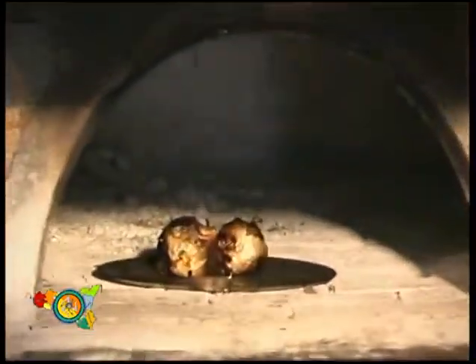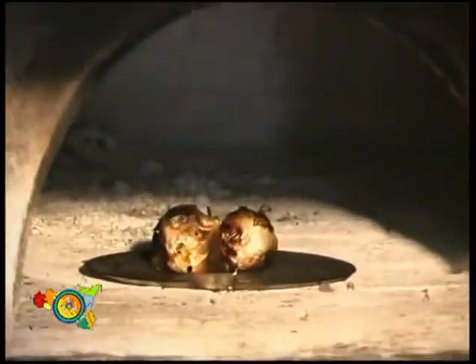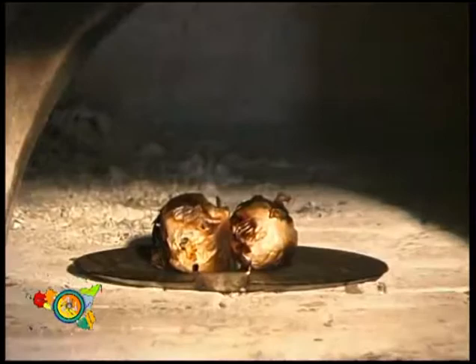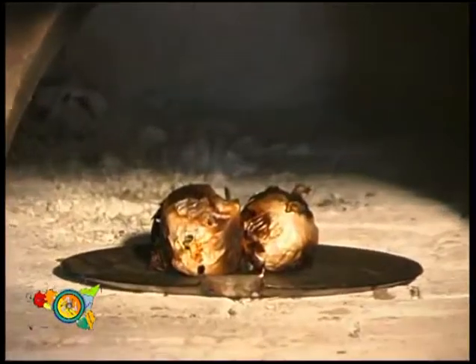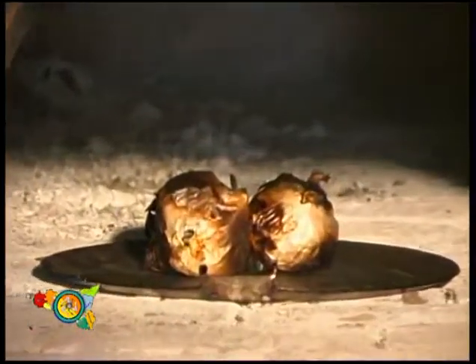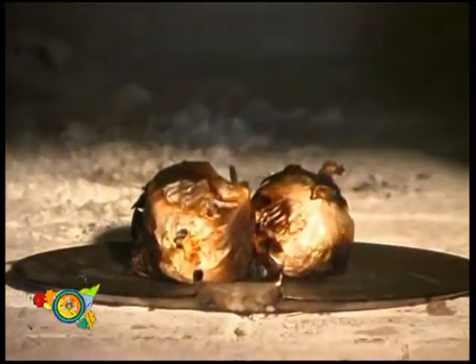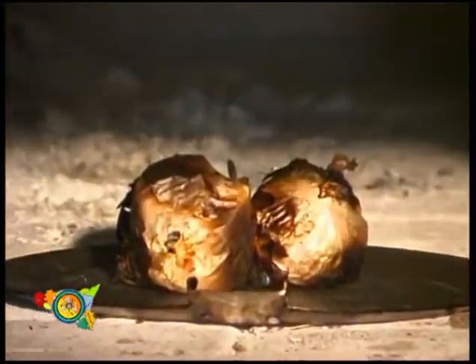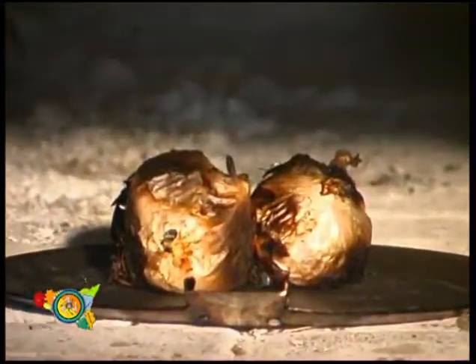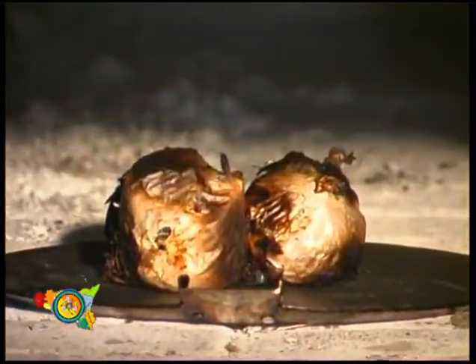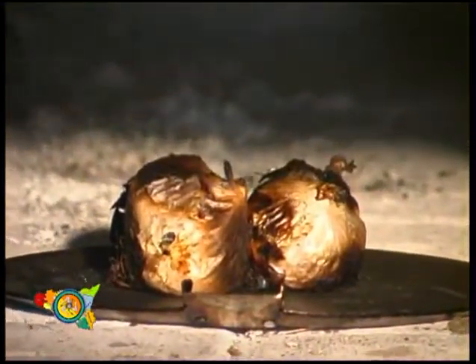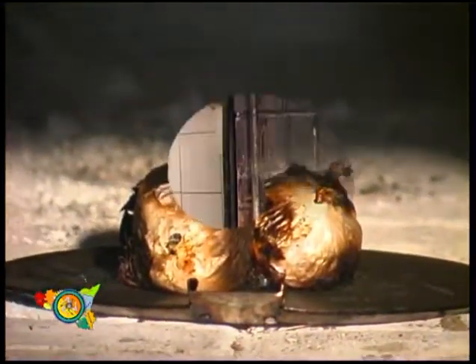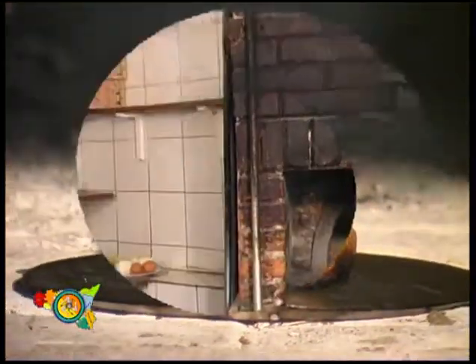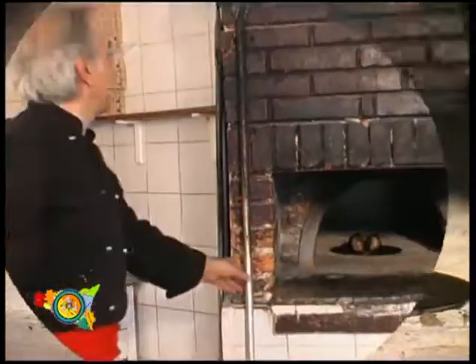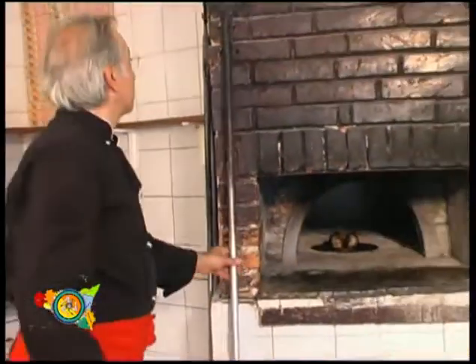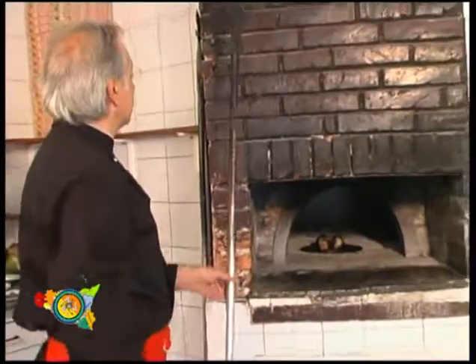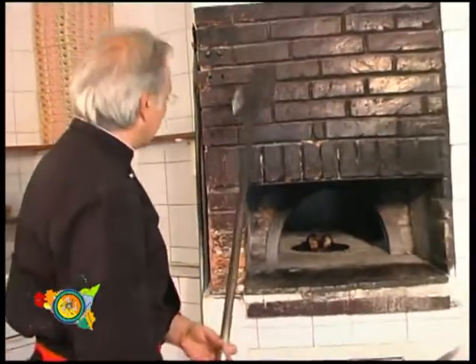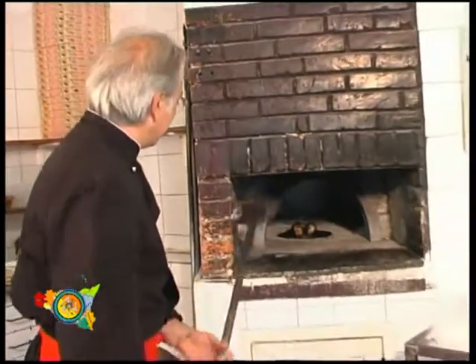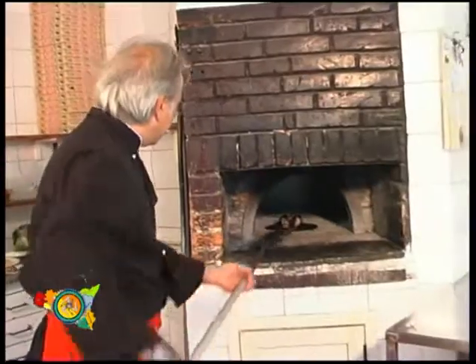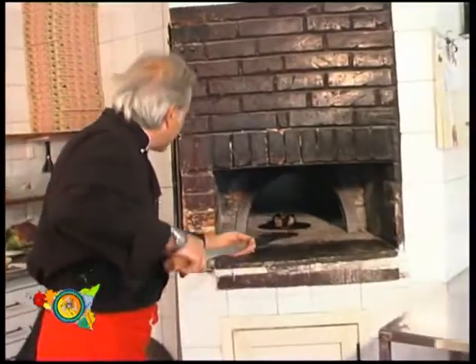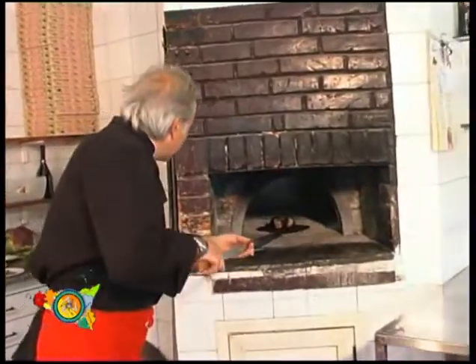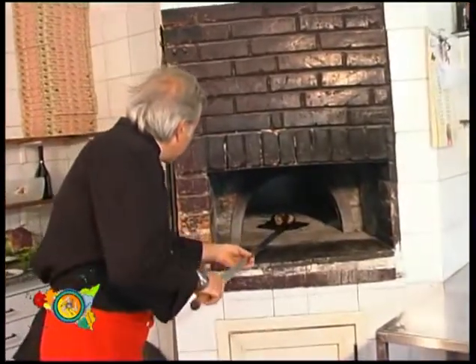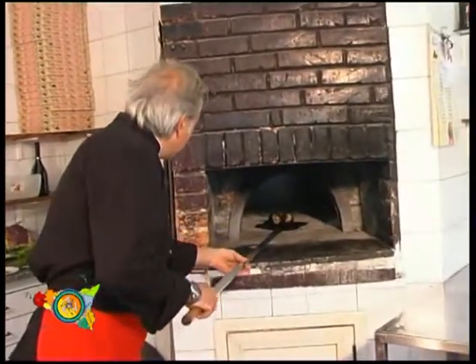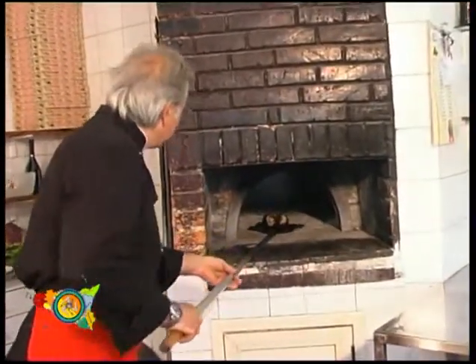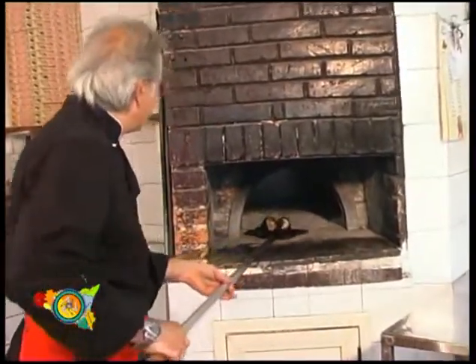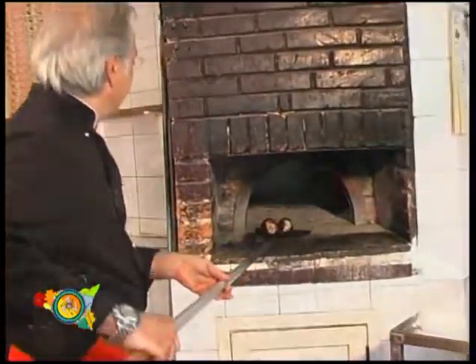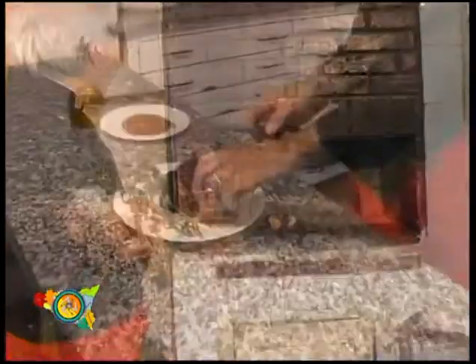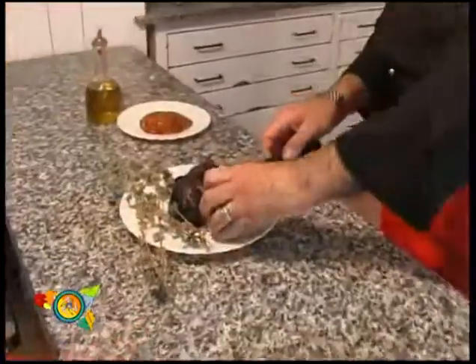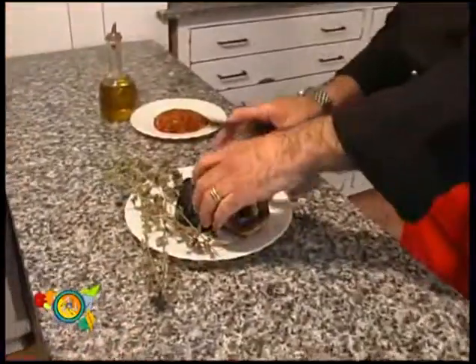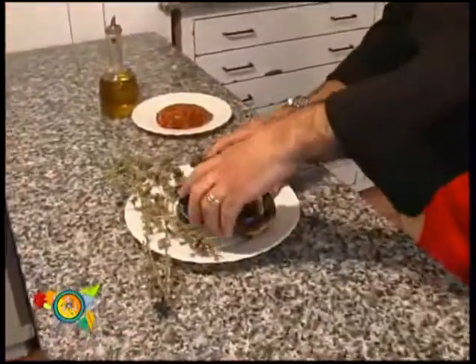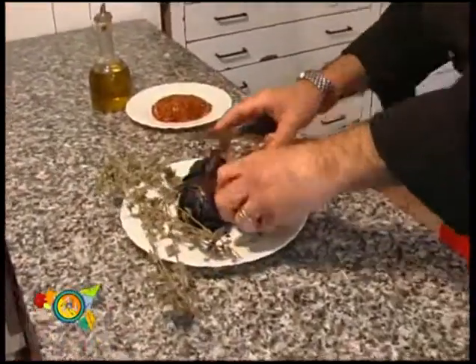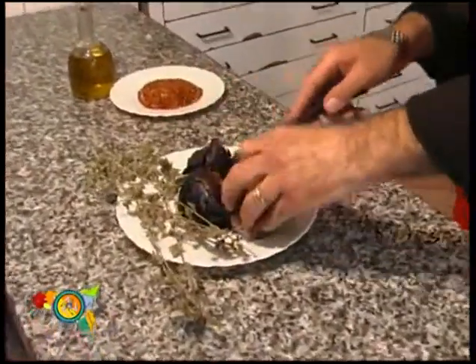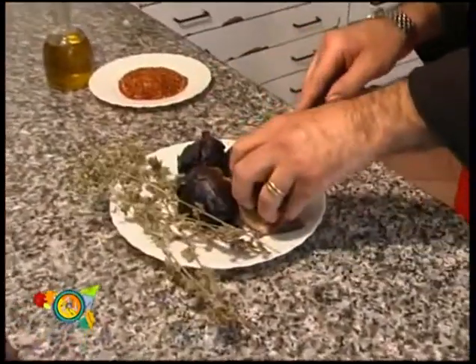Let's put some pepper, wild marjoram, kitchen salt, and oil of first quality olive. The dish is ready.